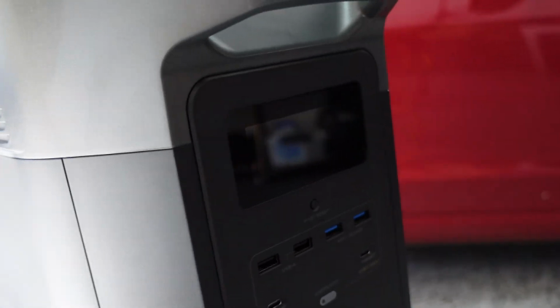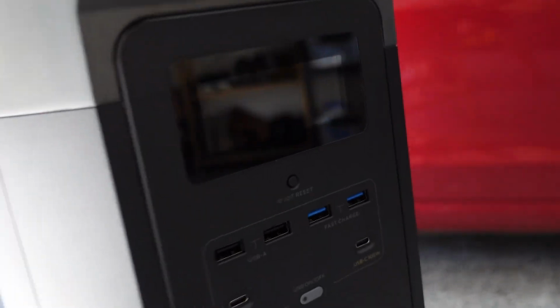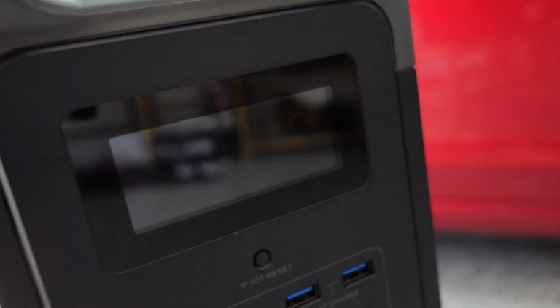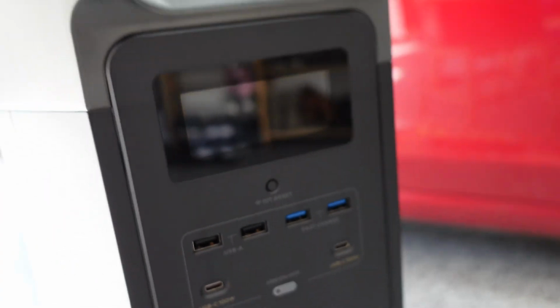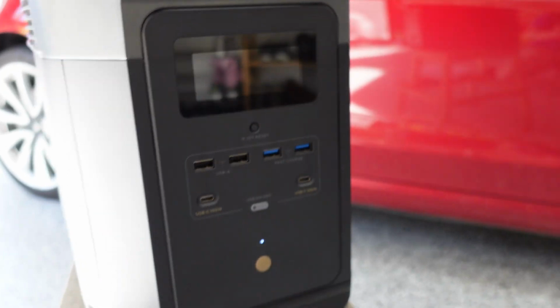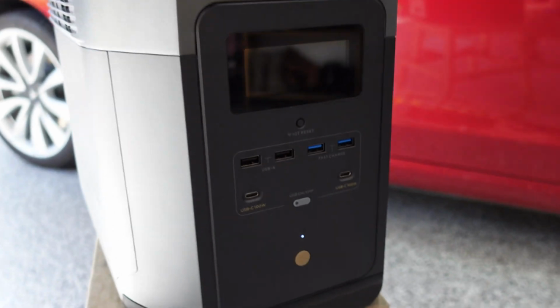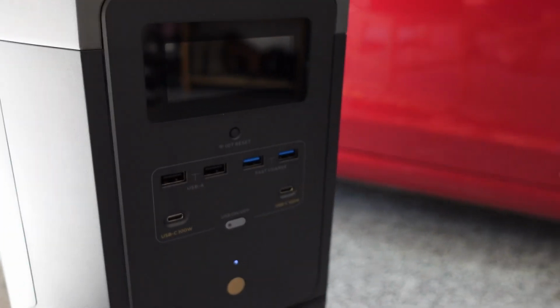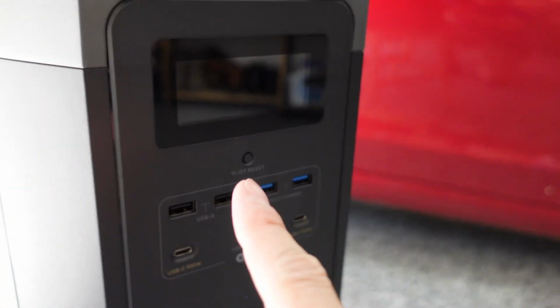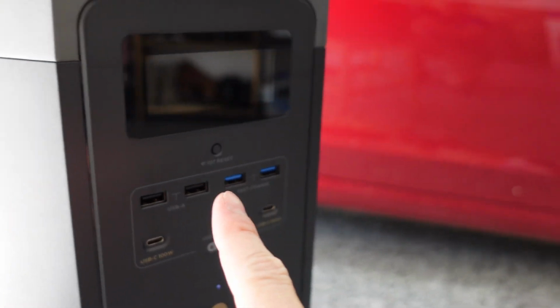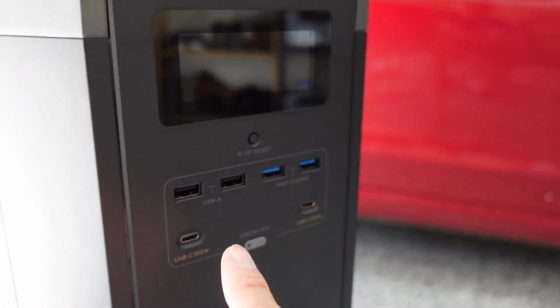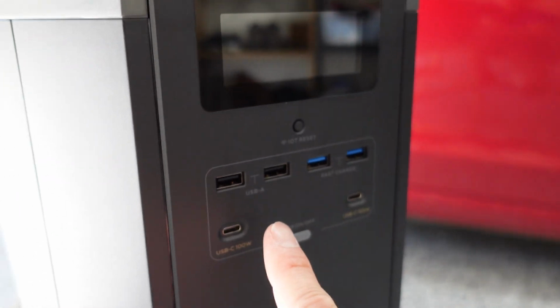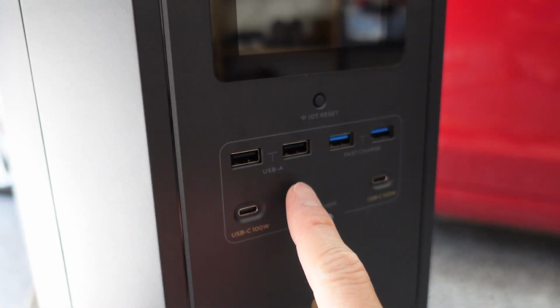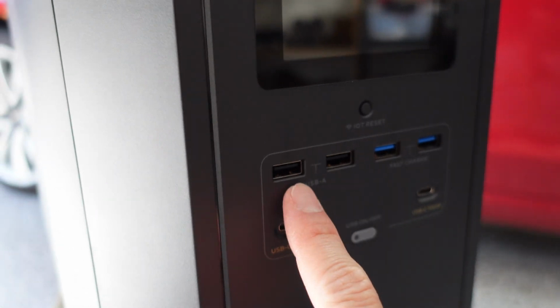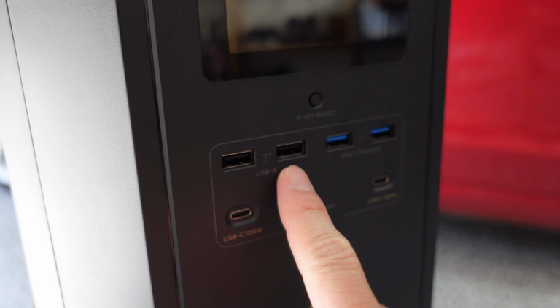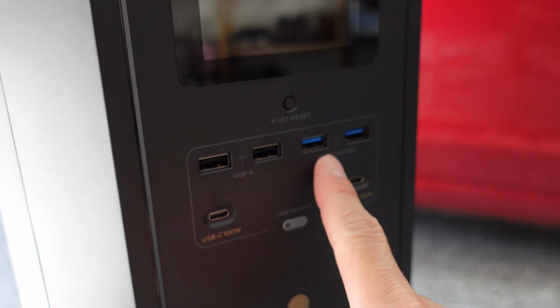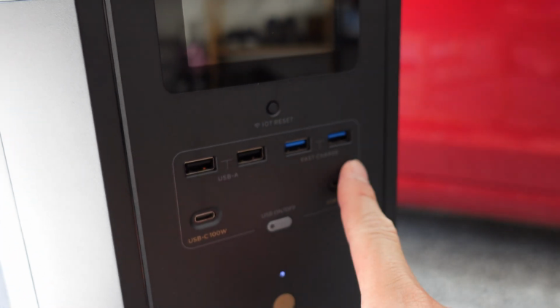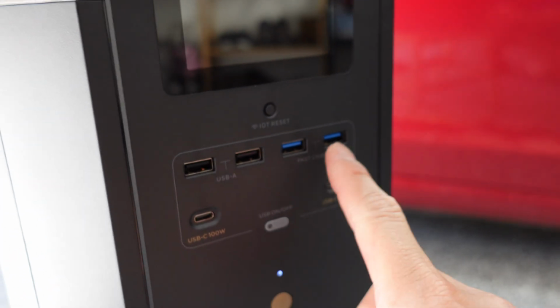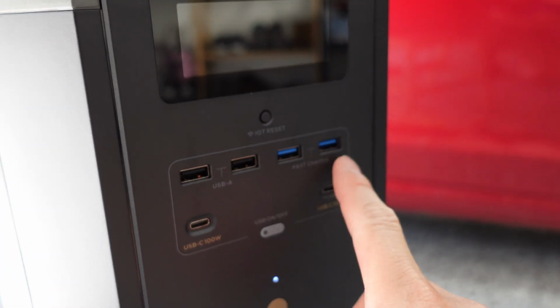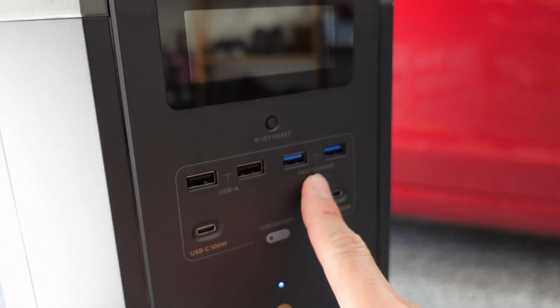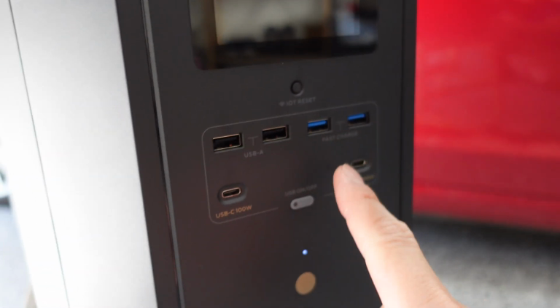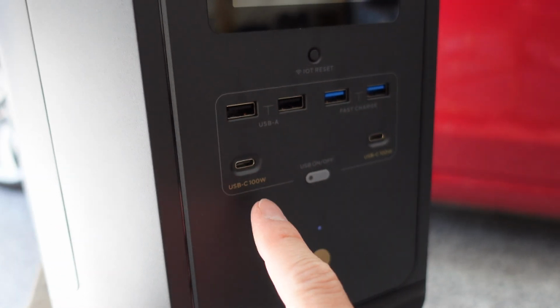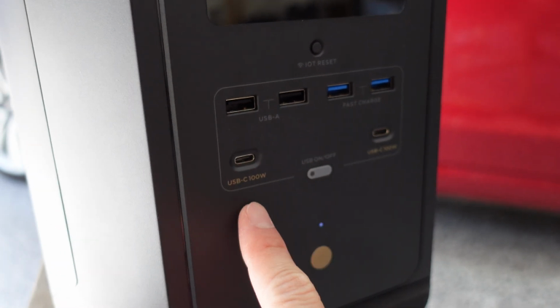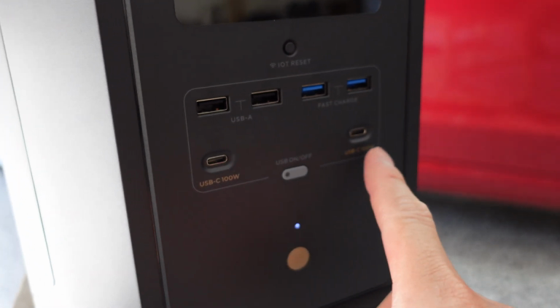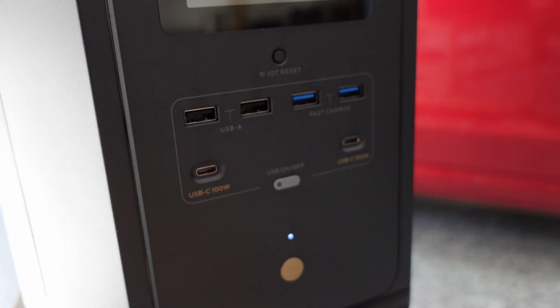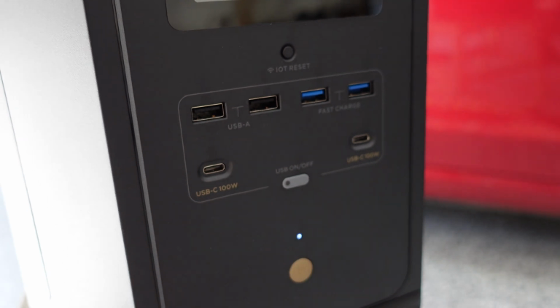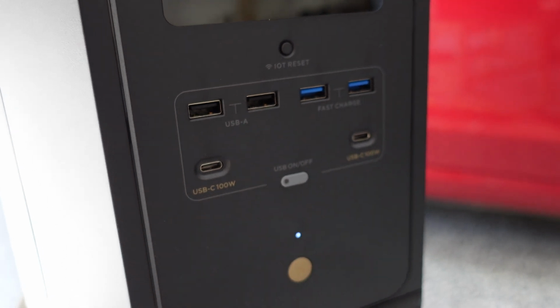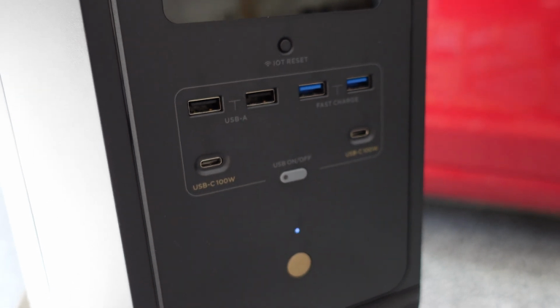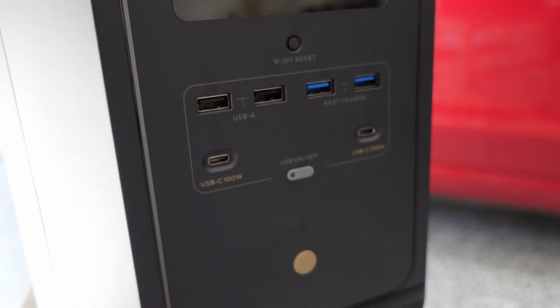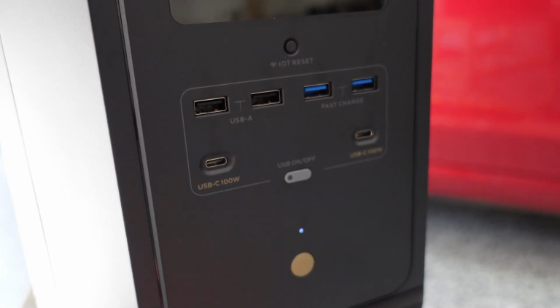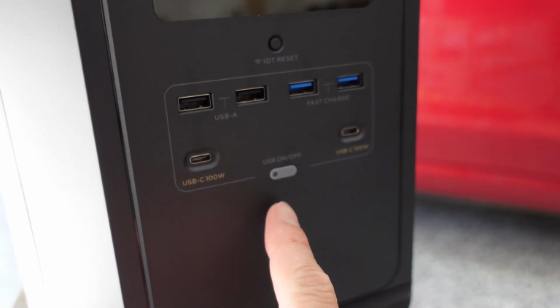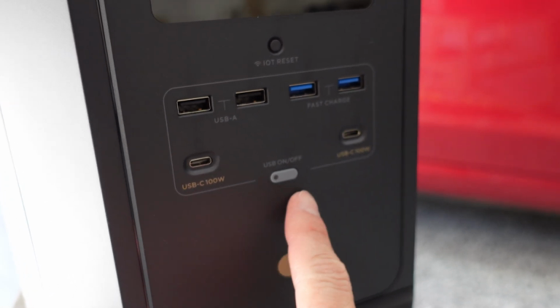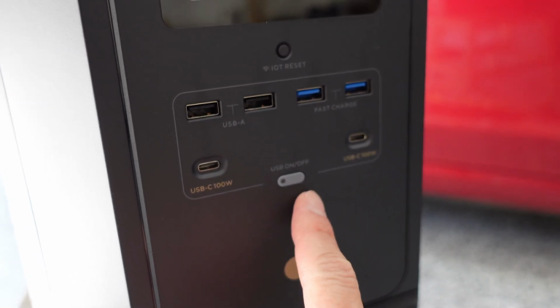On this side, you have got an LCD display, and also down here you've got four USB-A ports. These two are for fast charging, and you've got two USB-C ports at 100 watts, and you can turn on this section by pressing that button.